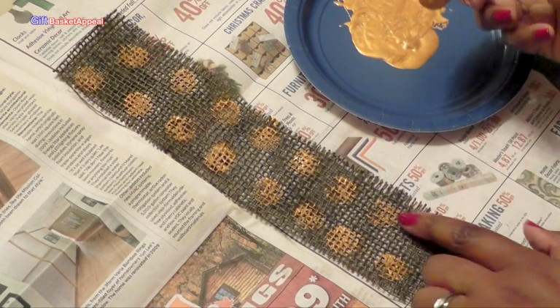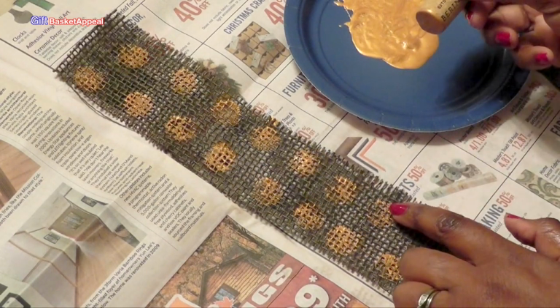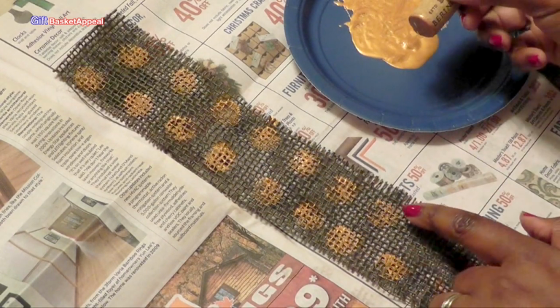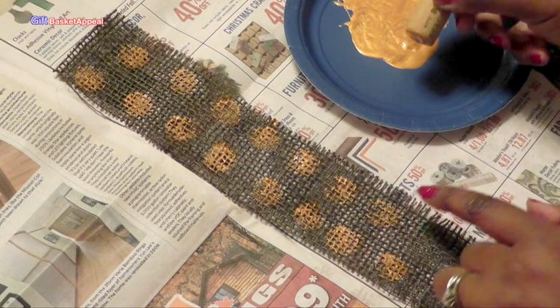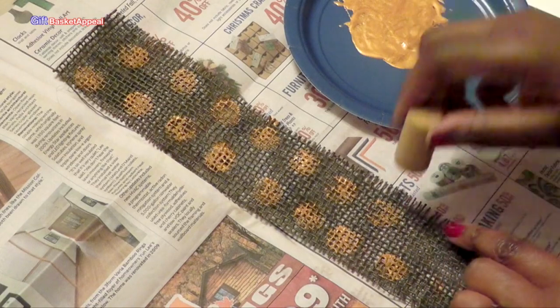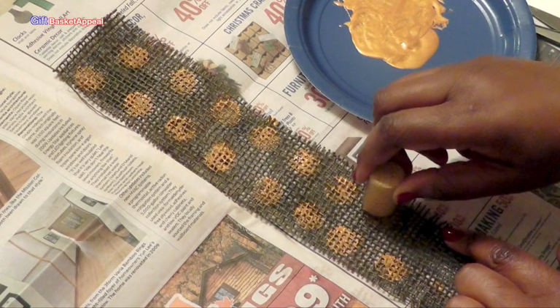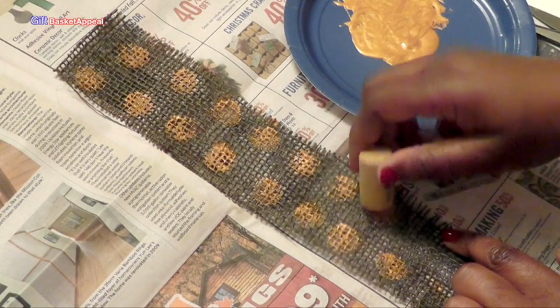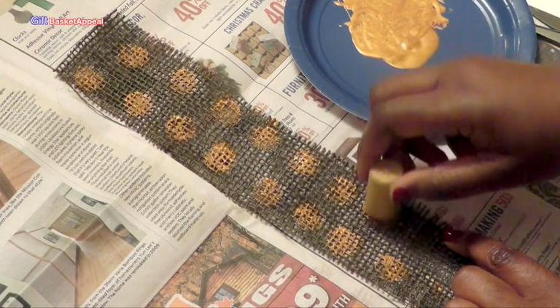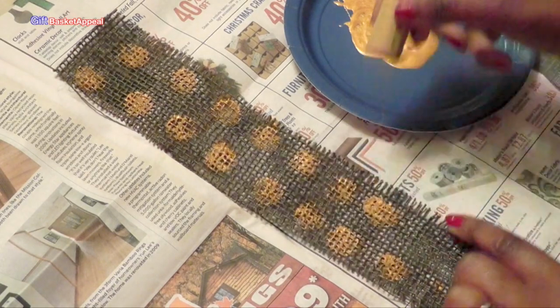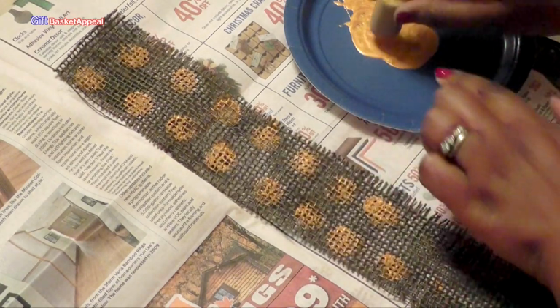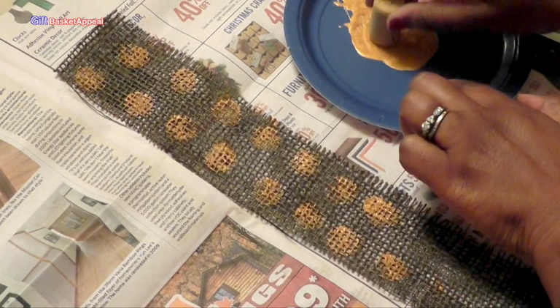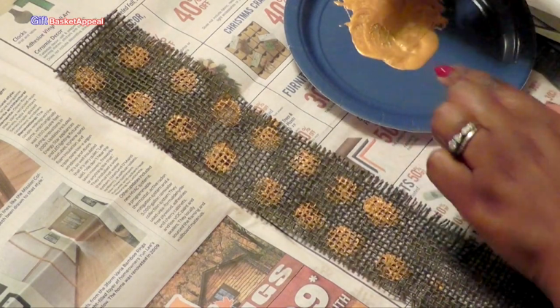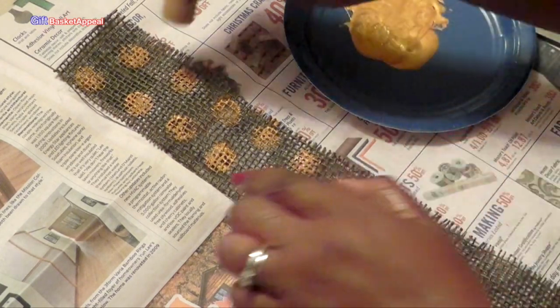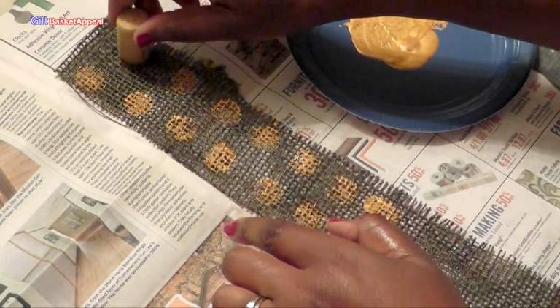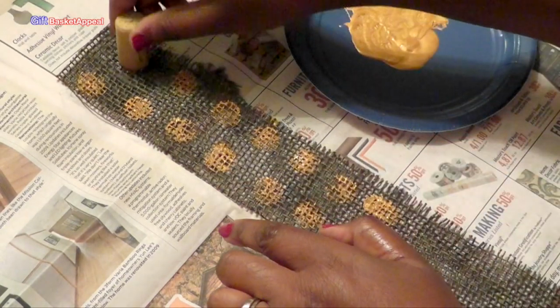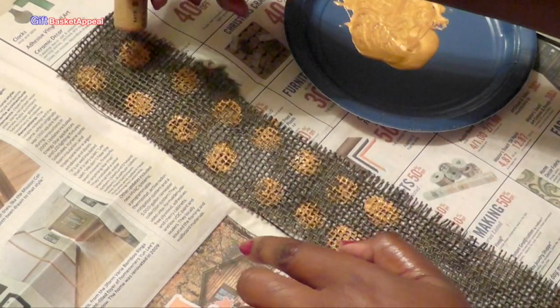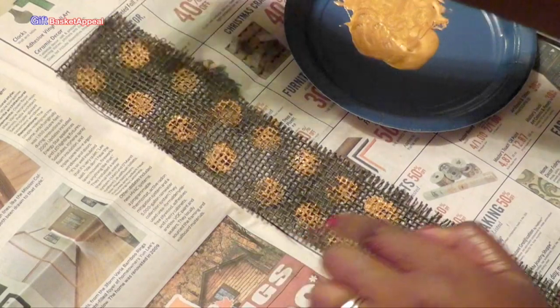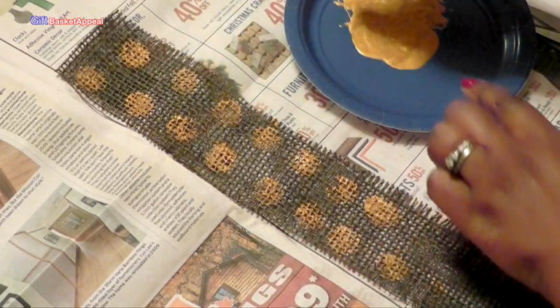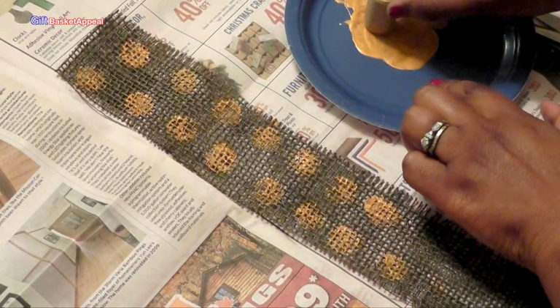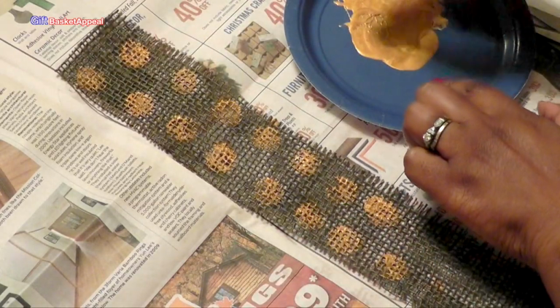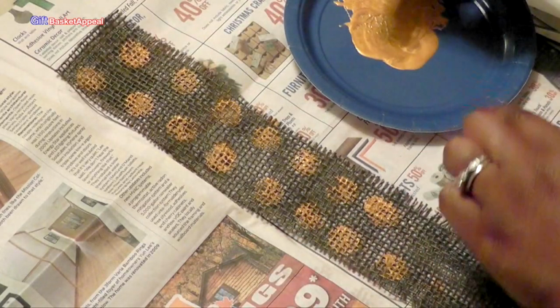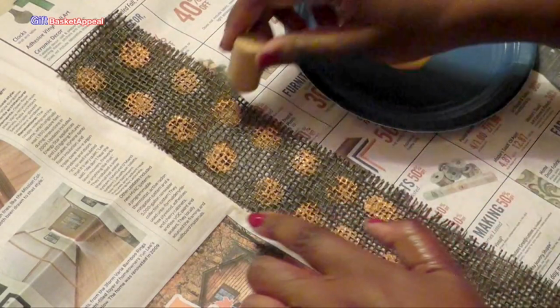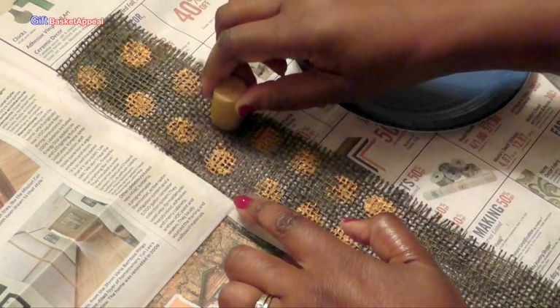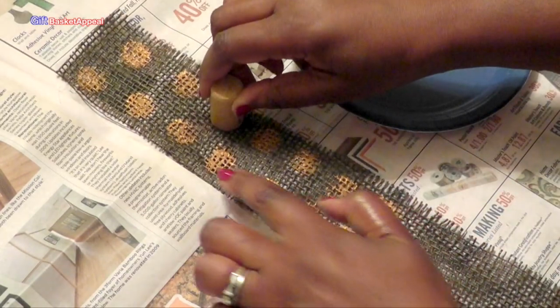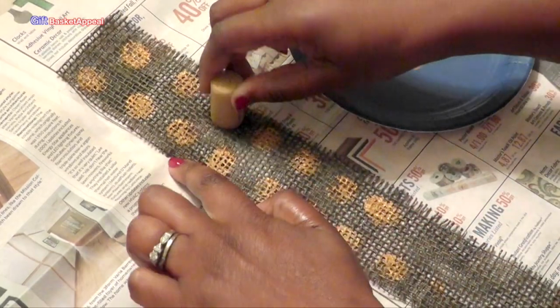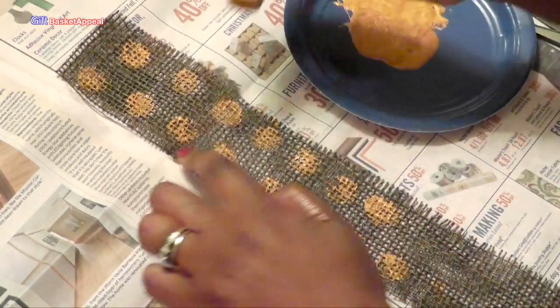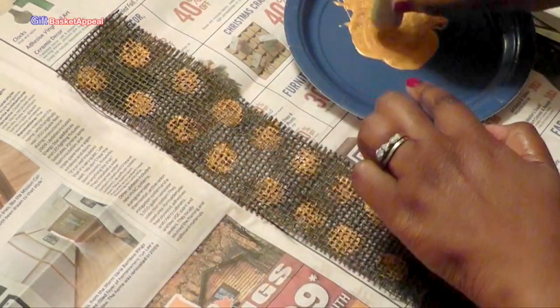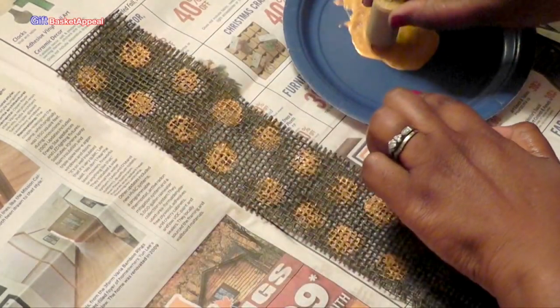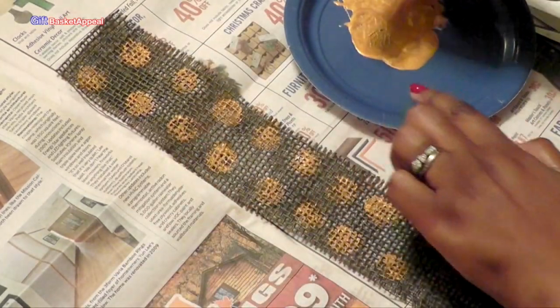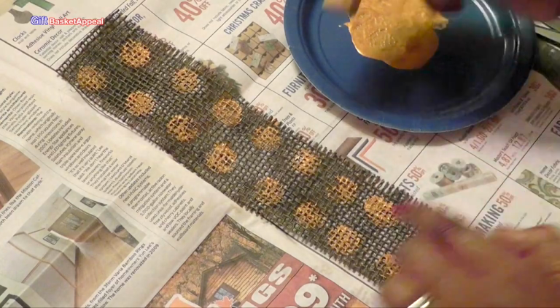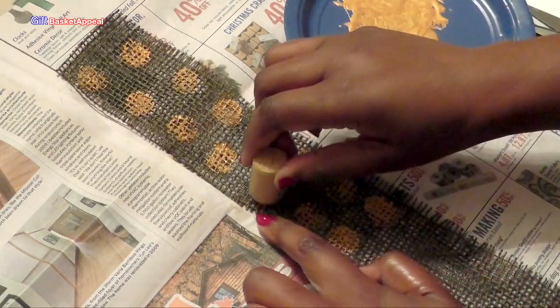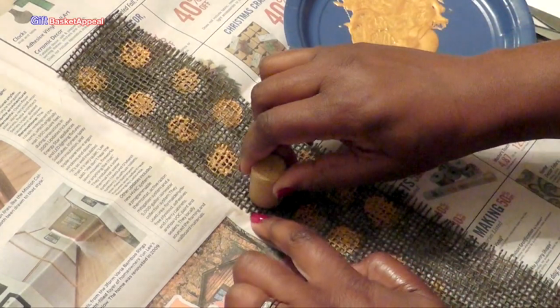Just make sure you have some paper under to protect your surface. Like this one right here didn't come out as good — I can go right back over it. You can do that for your others also, if you want it even darker, just go right back over it.